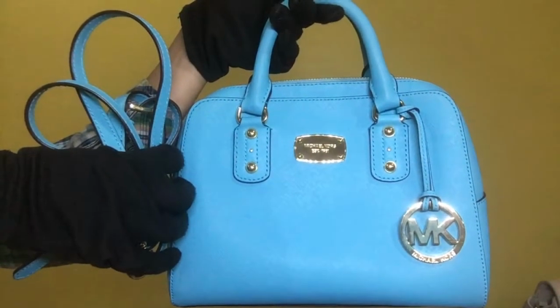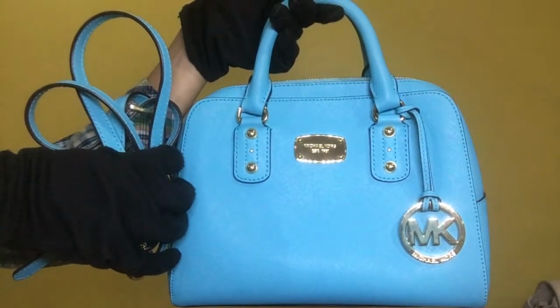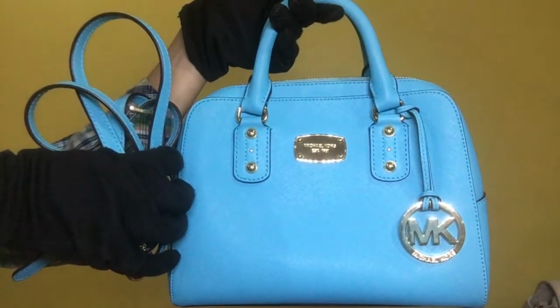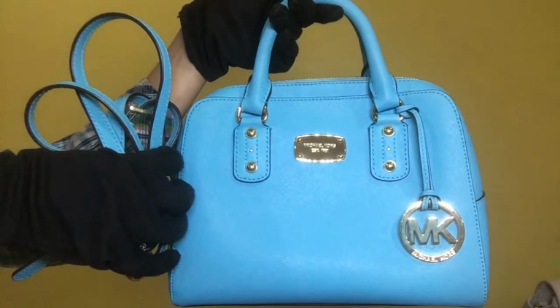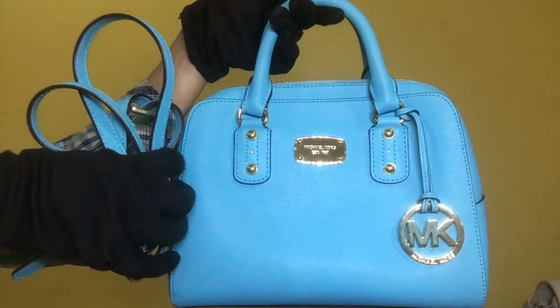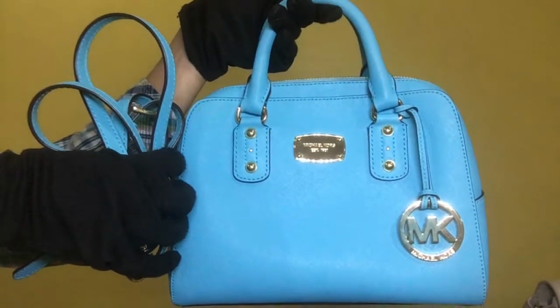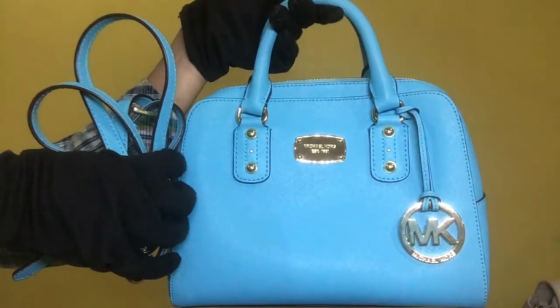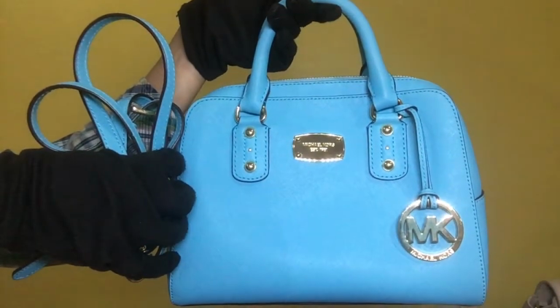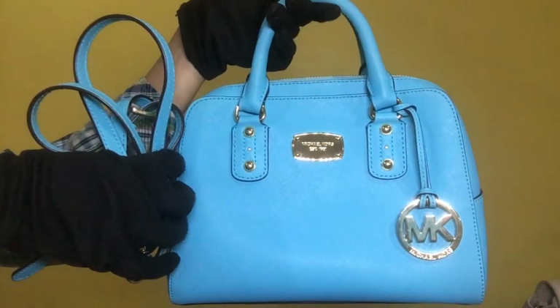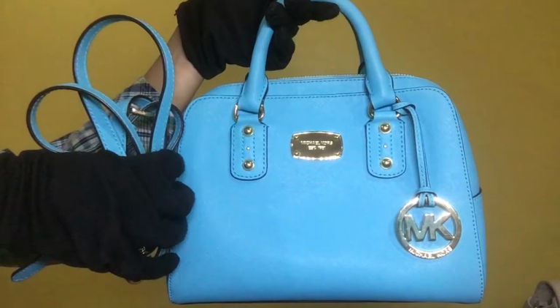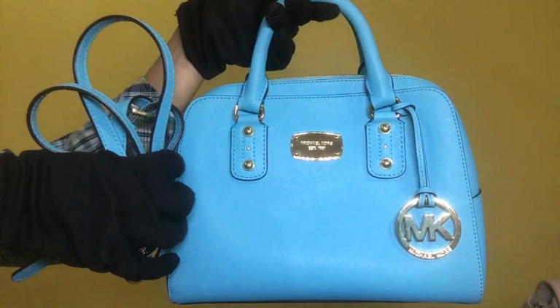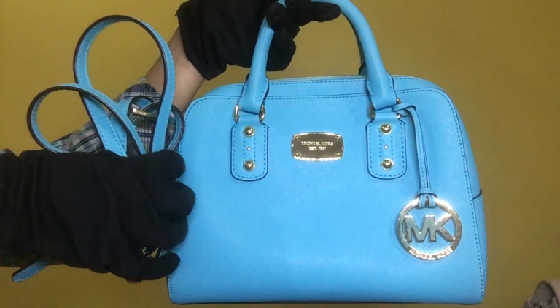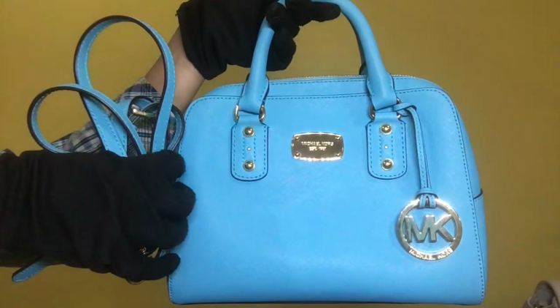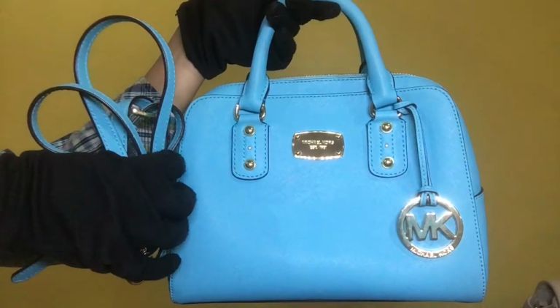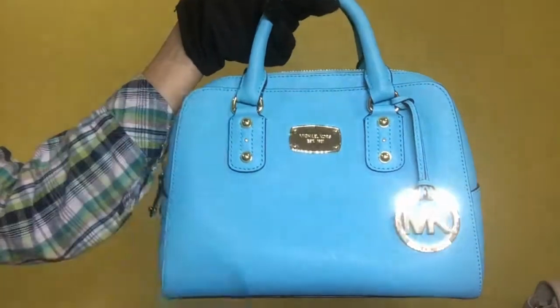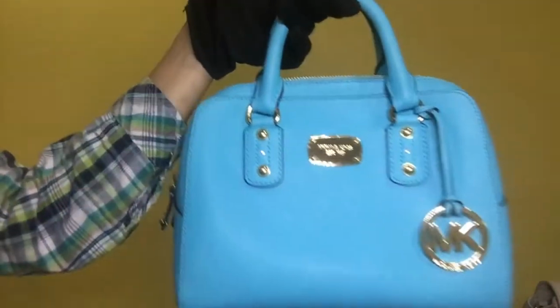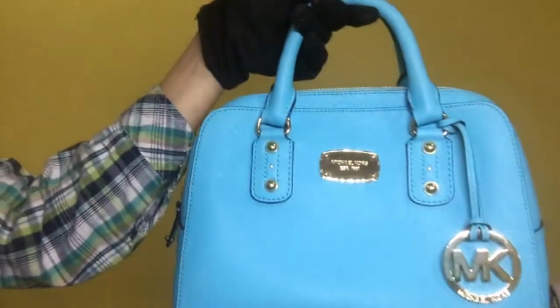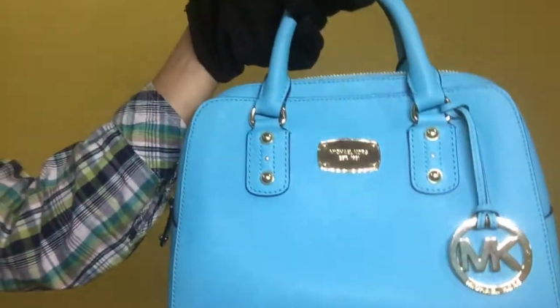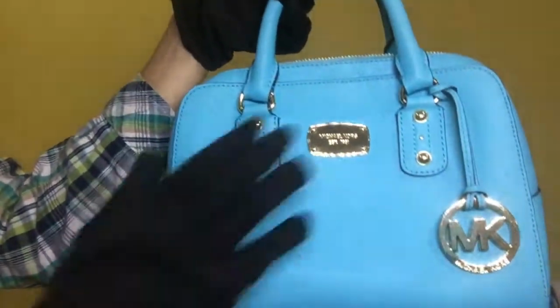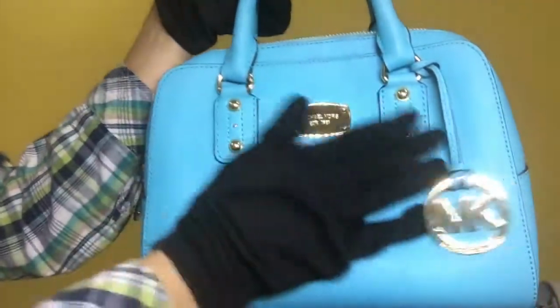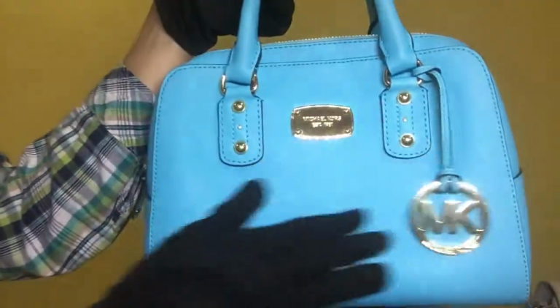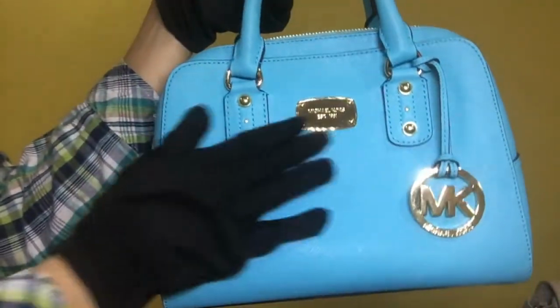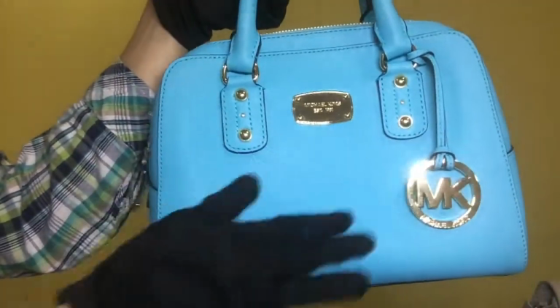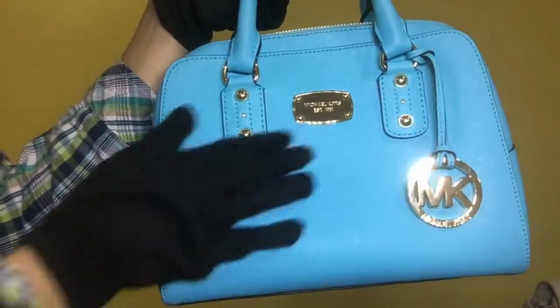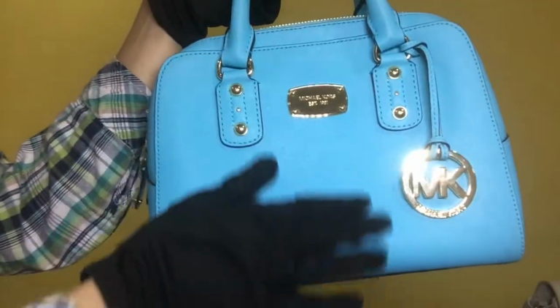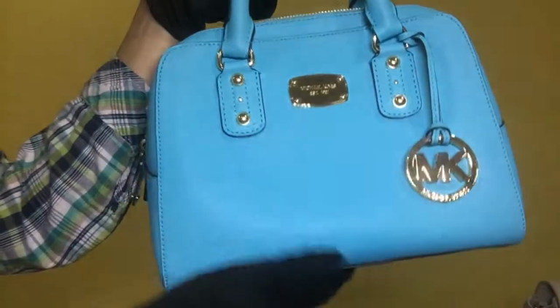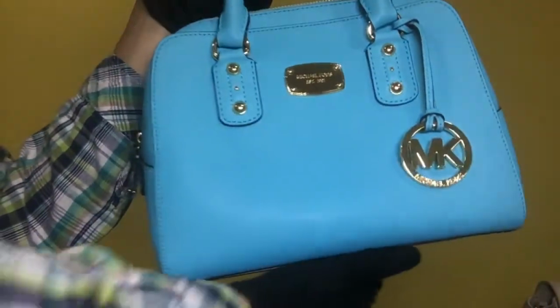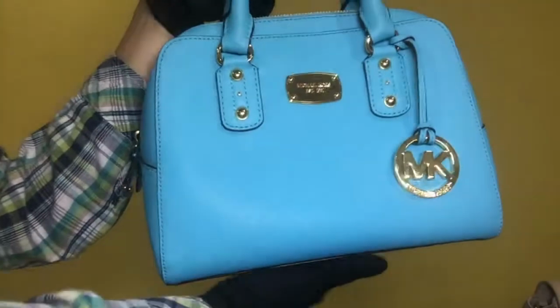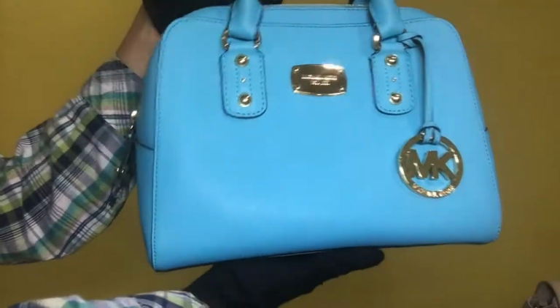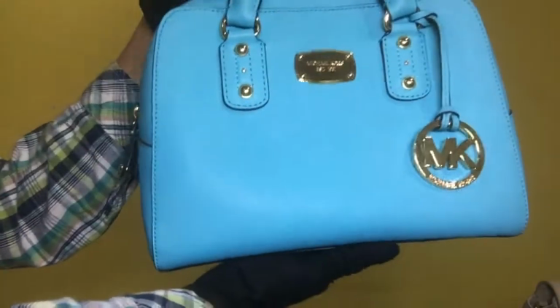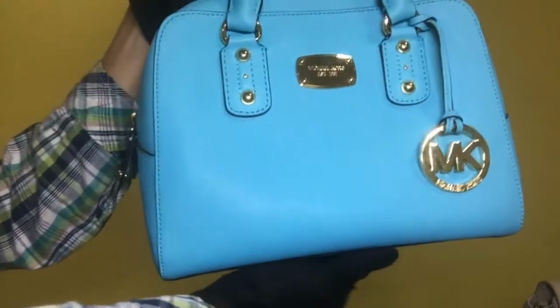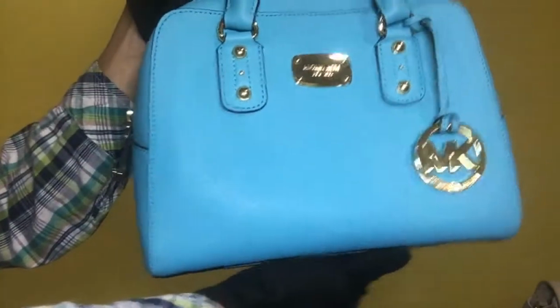For the outside condition, the front portion of the leather is clean. It doesn't have stains nor scratches.